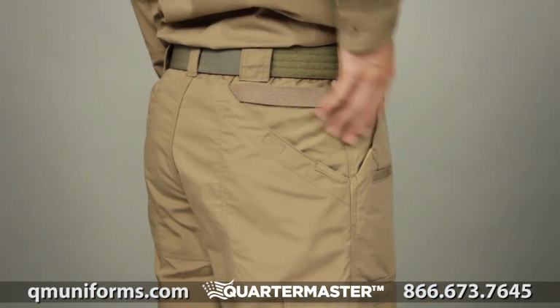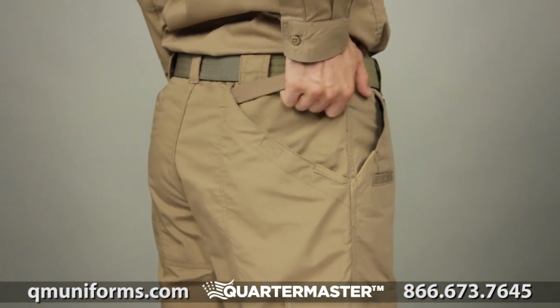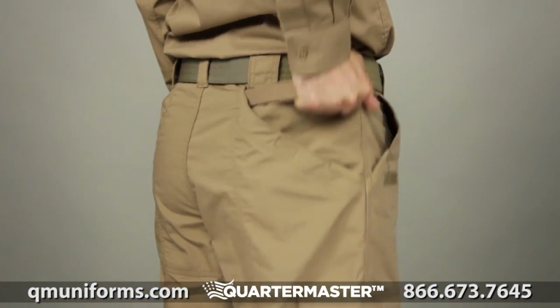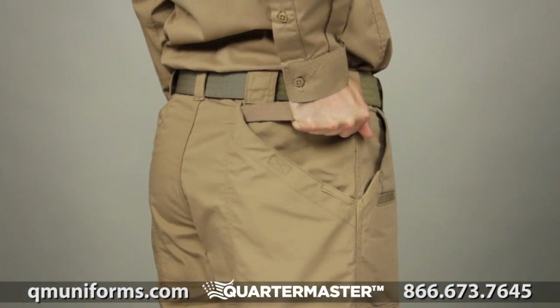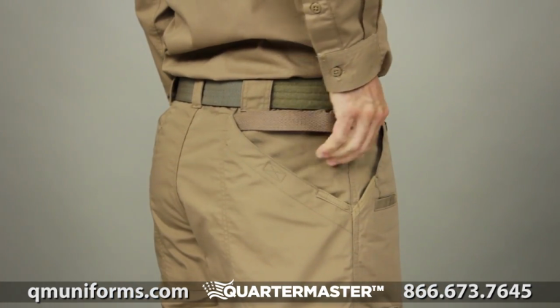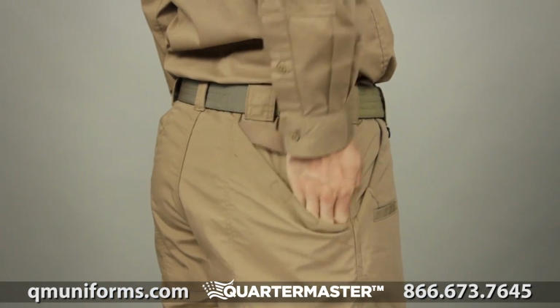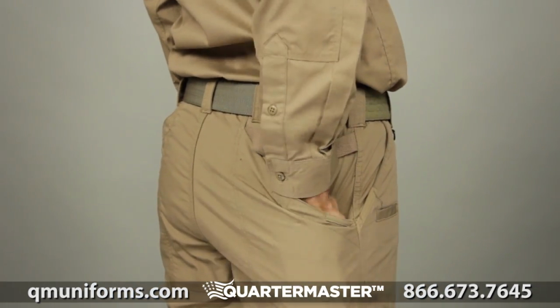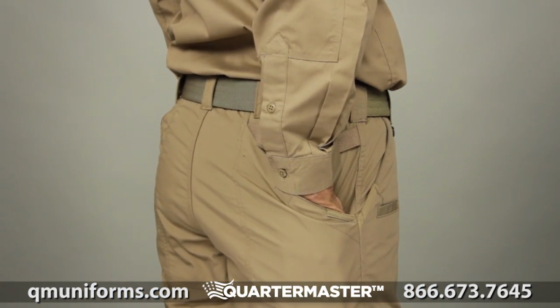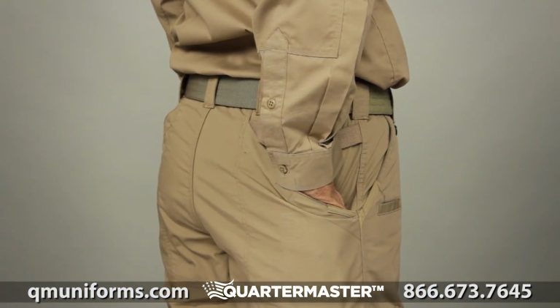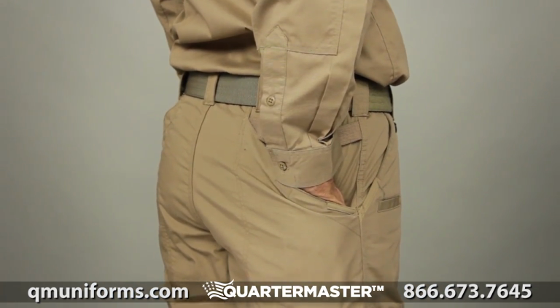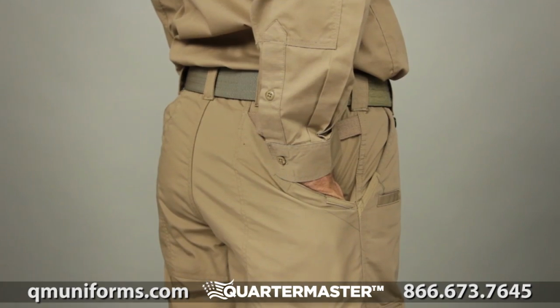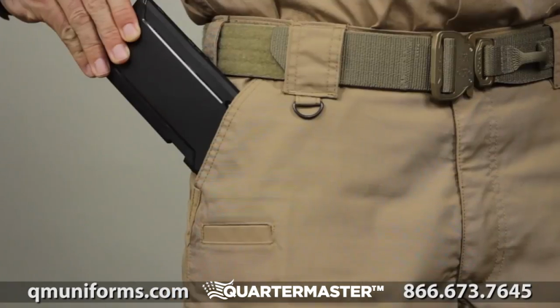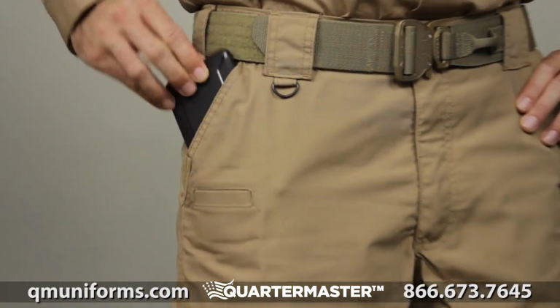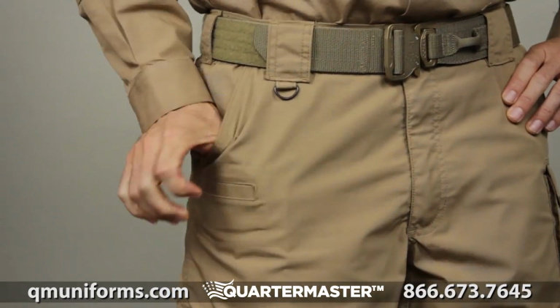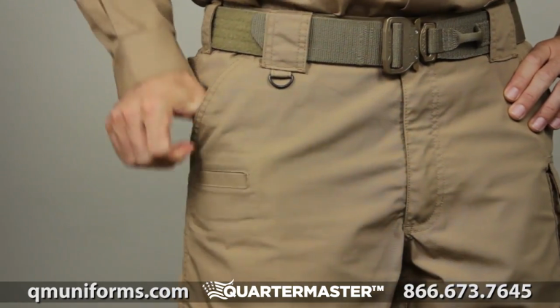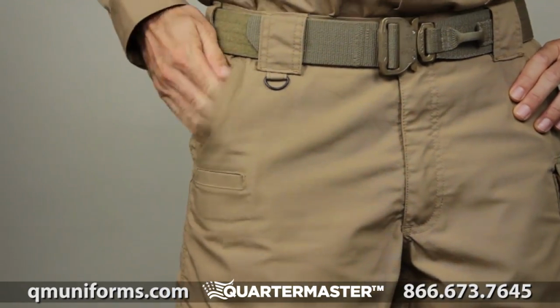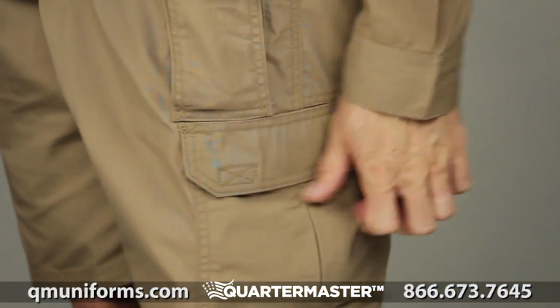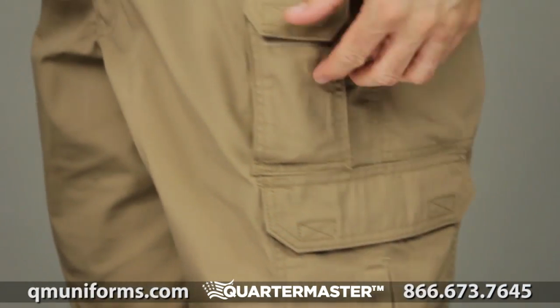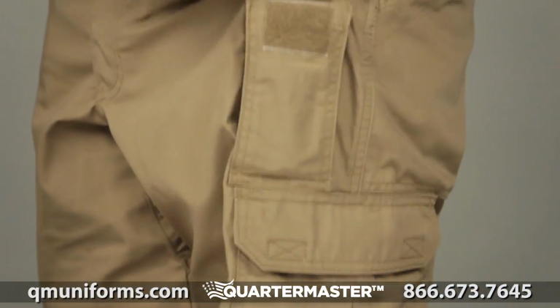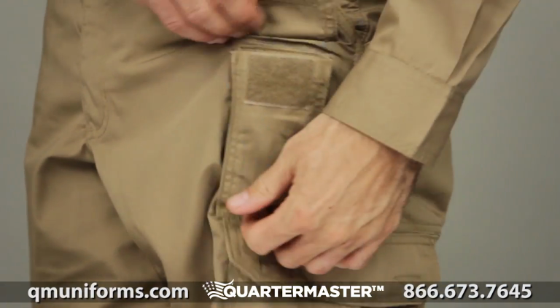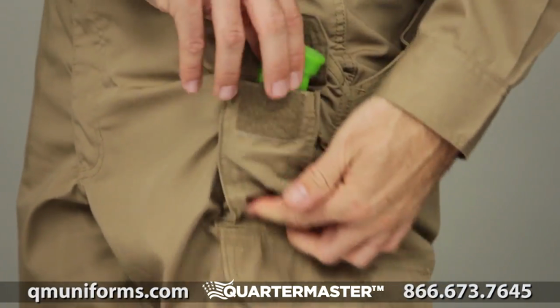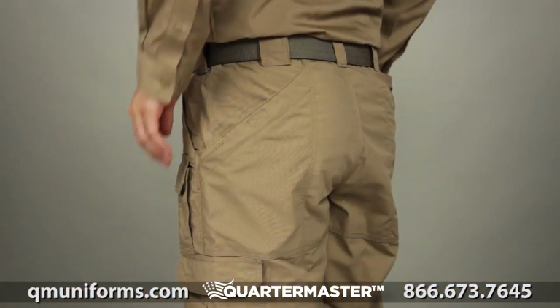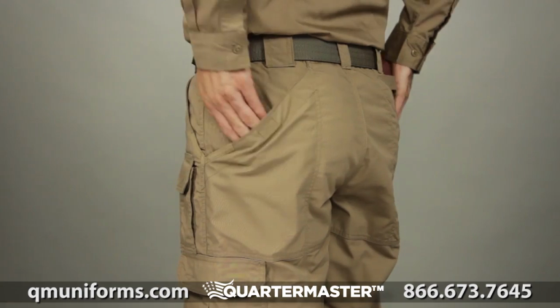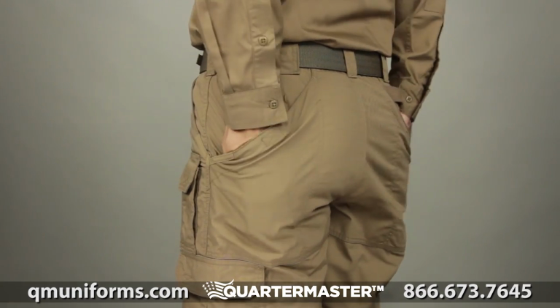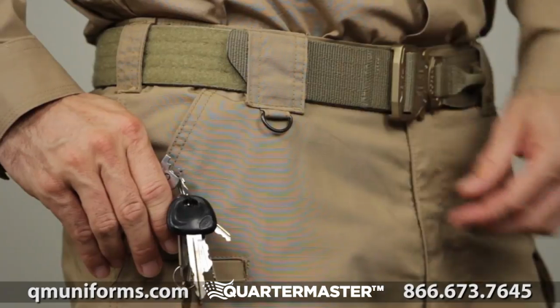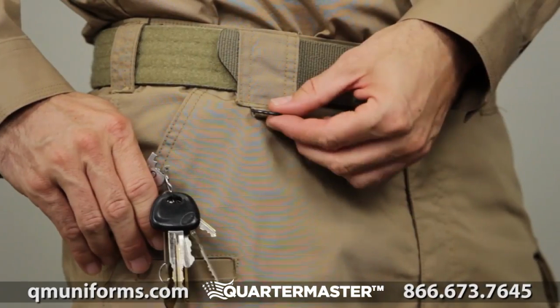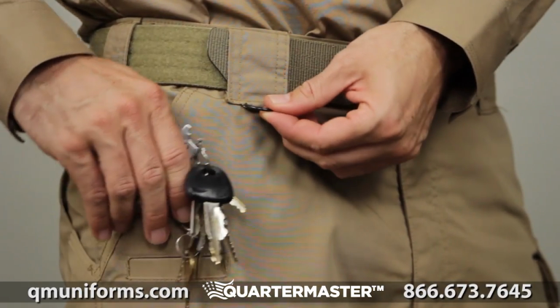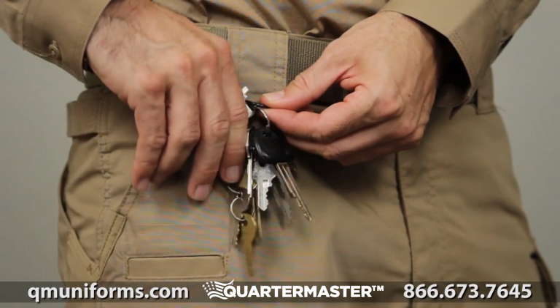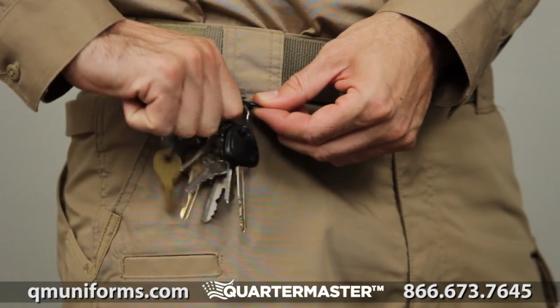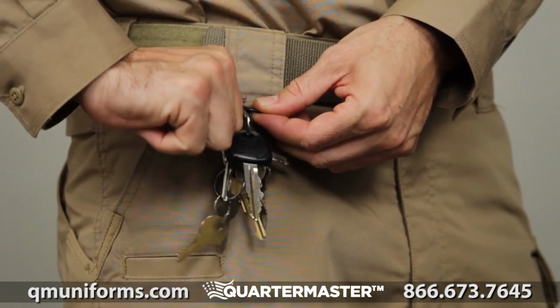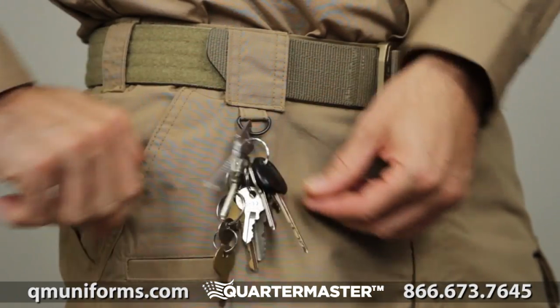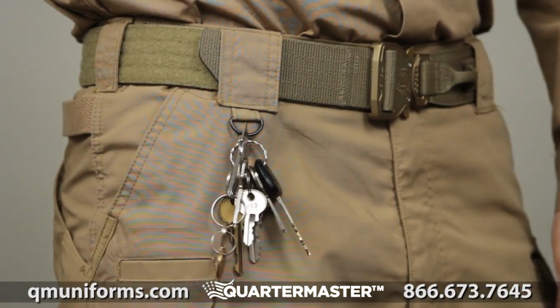Additional features include our signature 5.11 strap and slash pockets at the rear, extra deep front pockets, three thigh-mounted utility pockets, a double thick seat, and a convenient D-ring that holds your keys or ID.